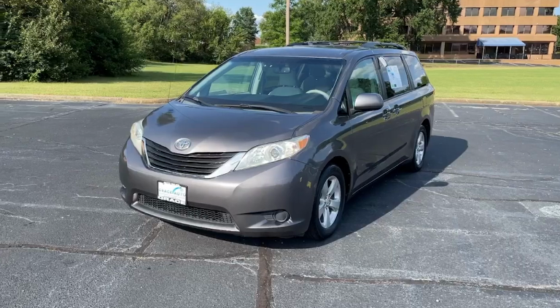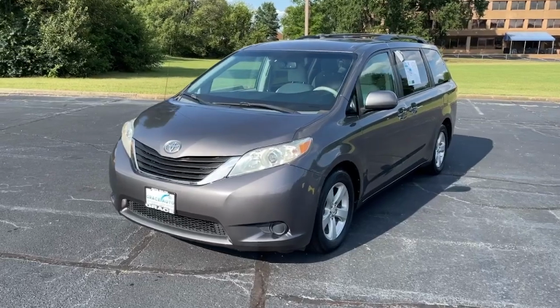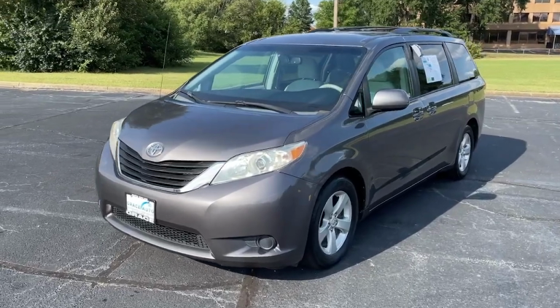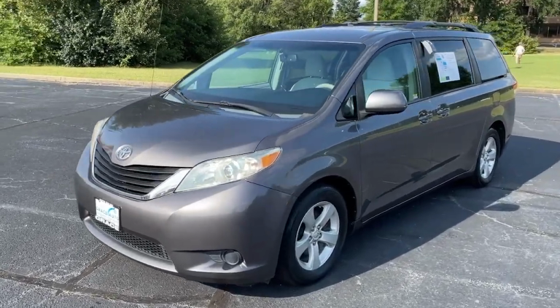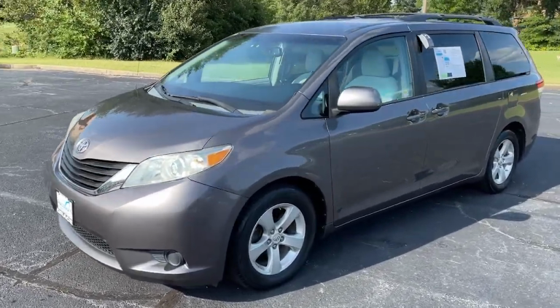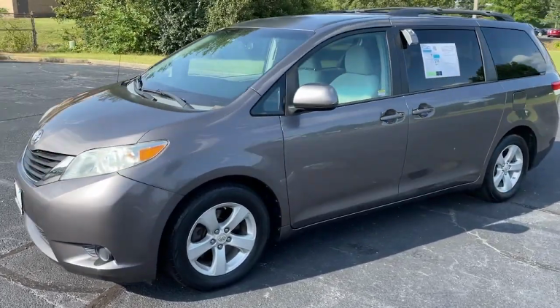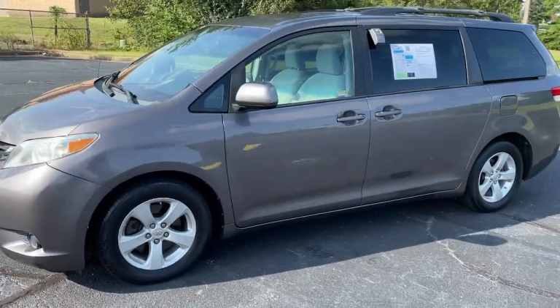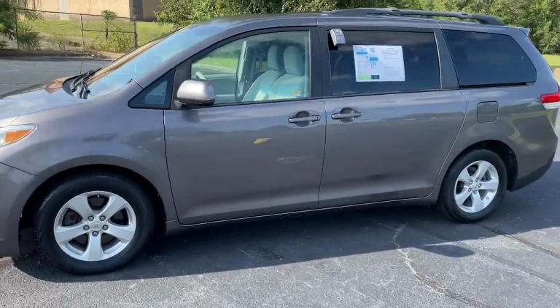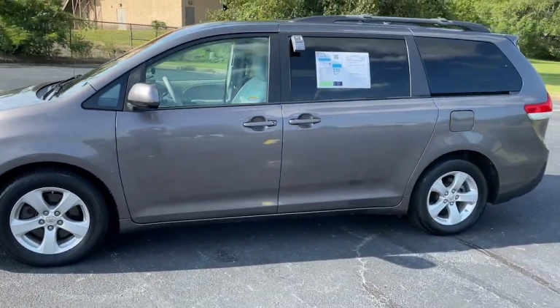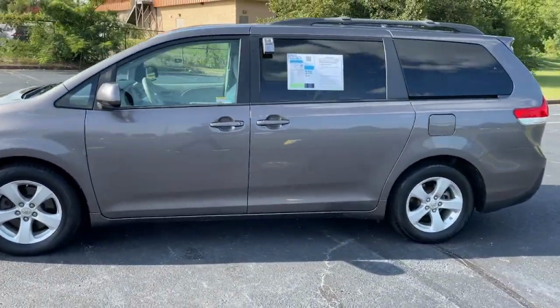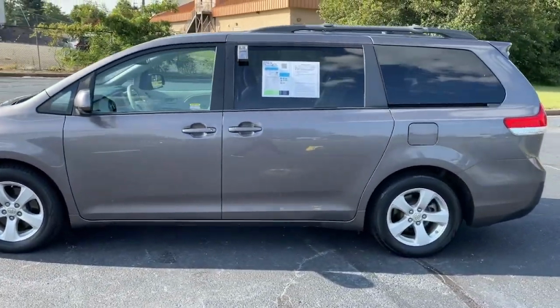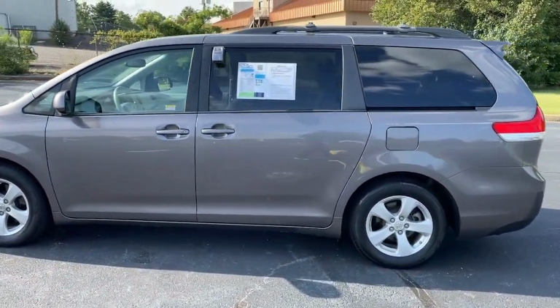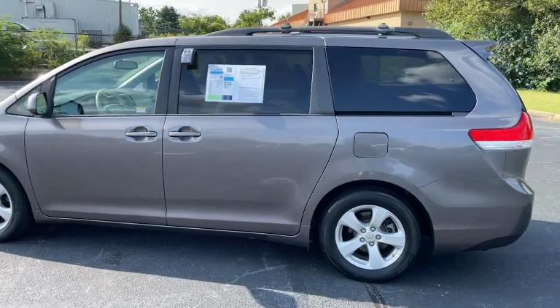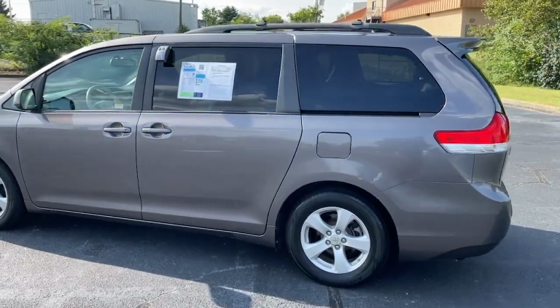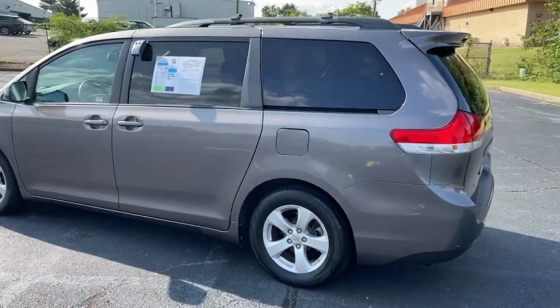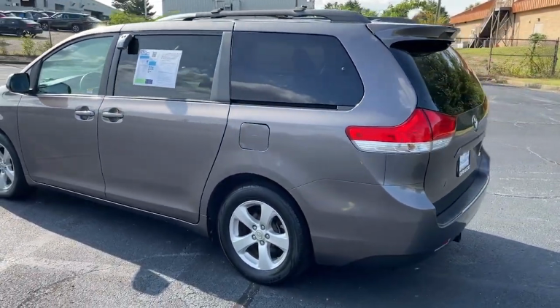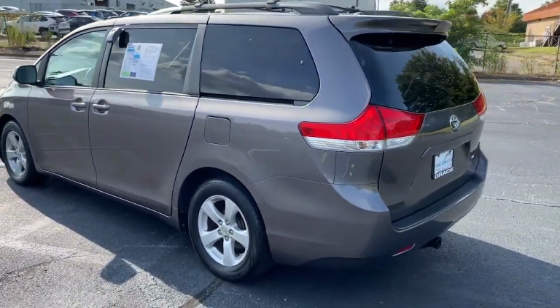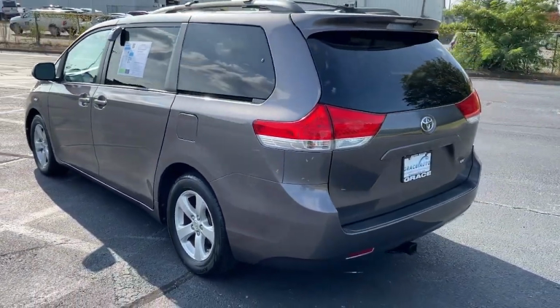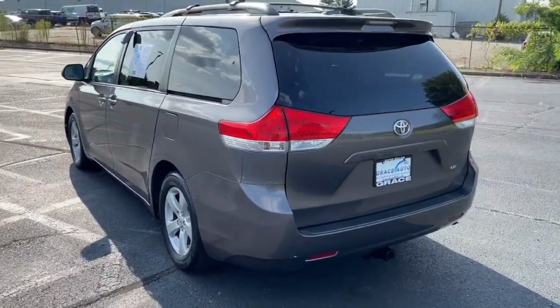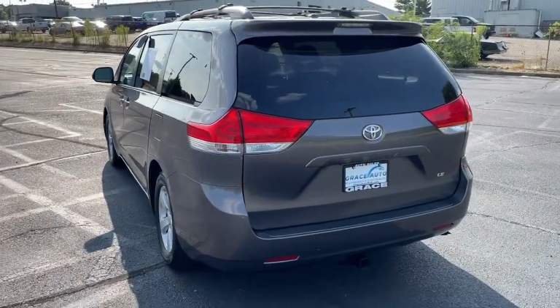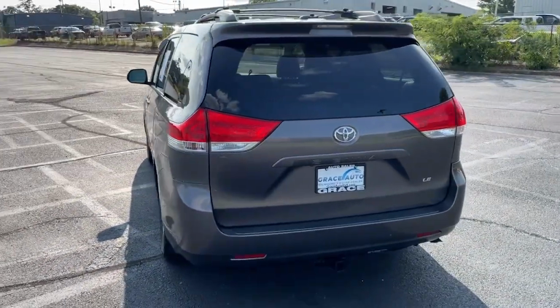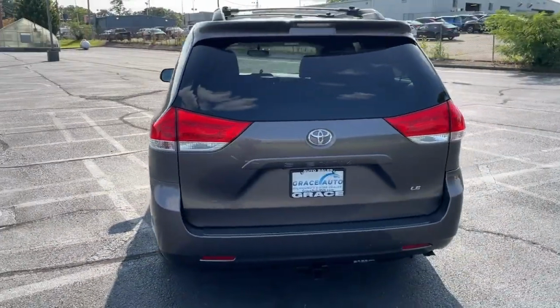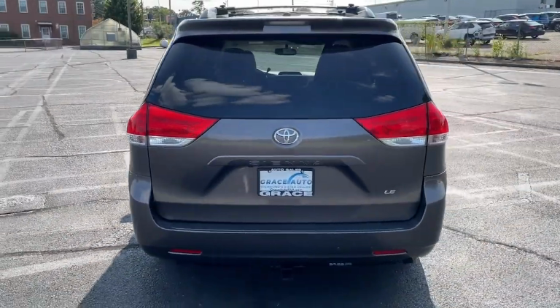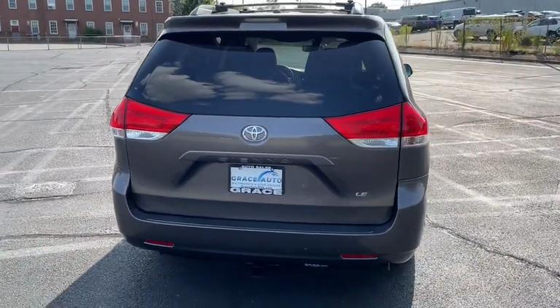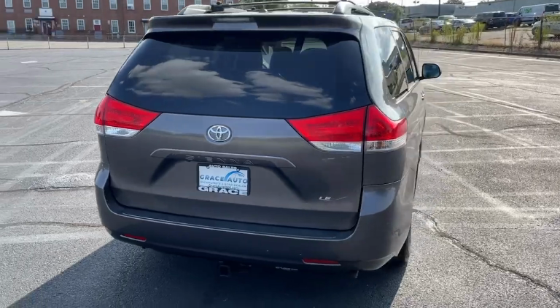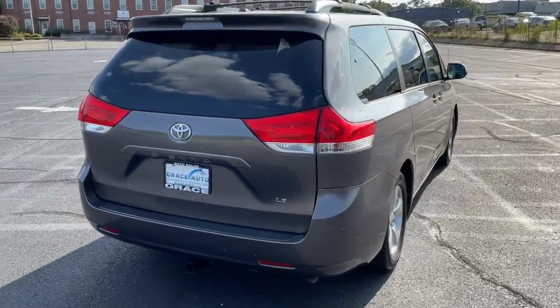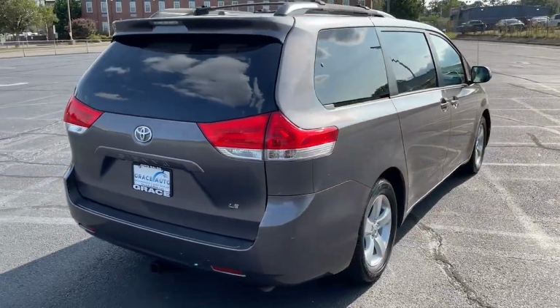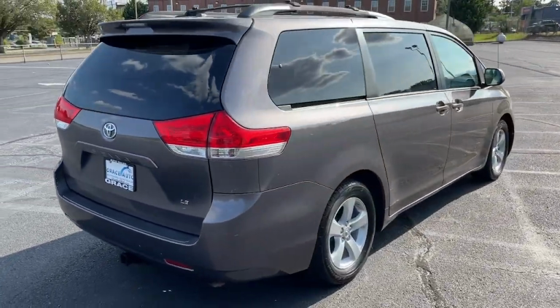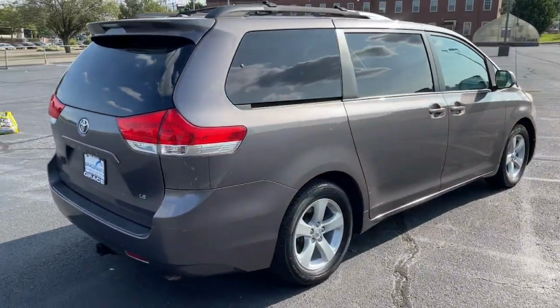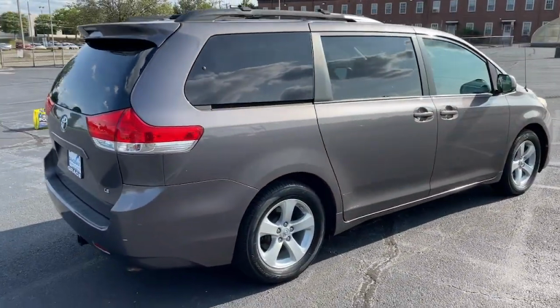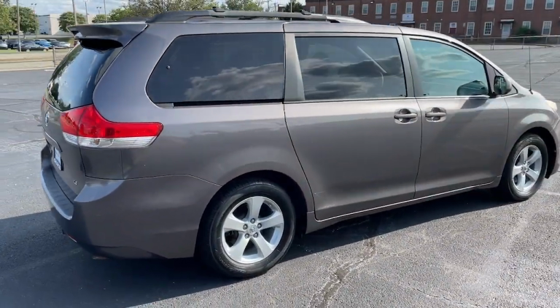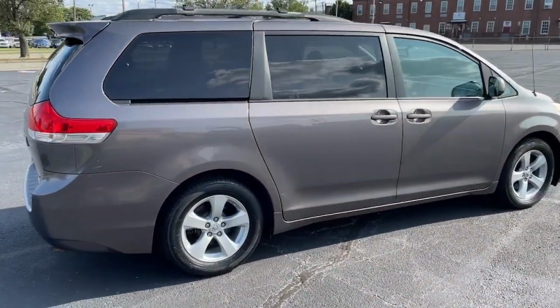Take a moment to check out the 2012 Toyota Sienna. This Toyota Sienna has the features your family needs to make the most of every road trip. Safe, powerful, smooth and quiet, it's a calm oasis in your busy life.